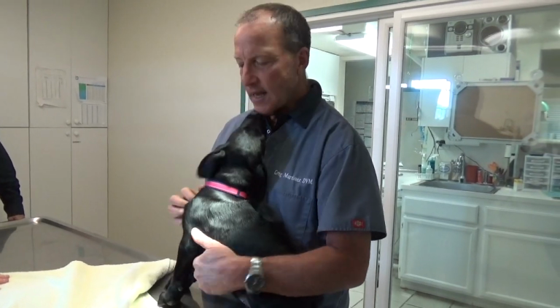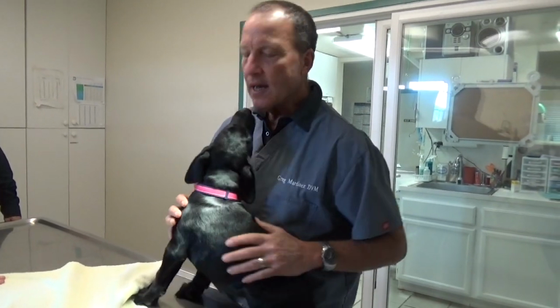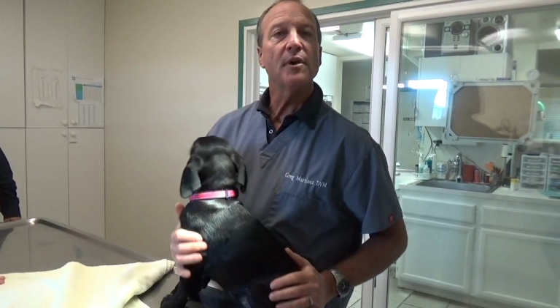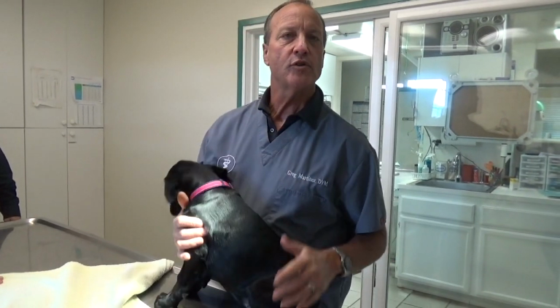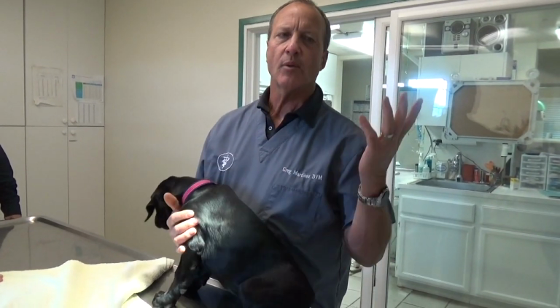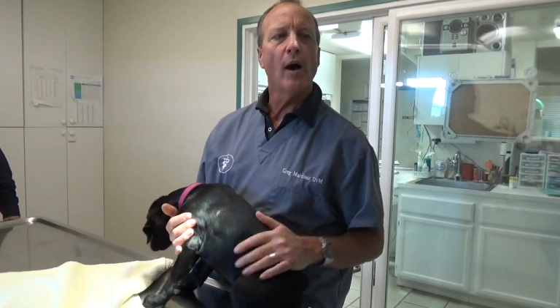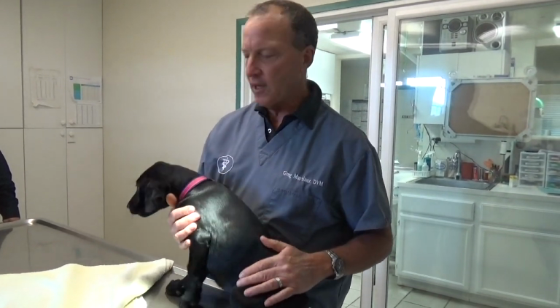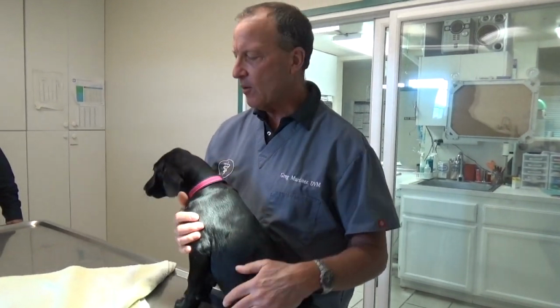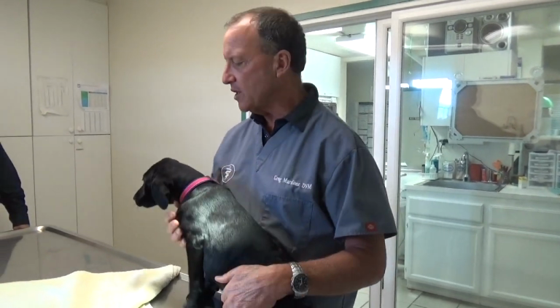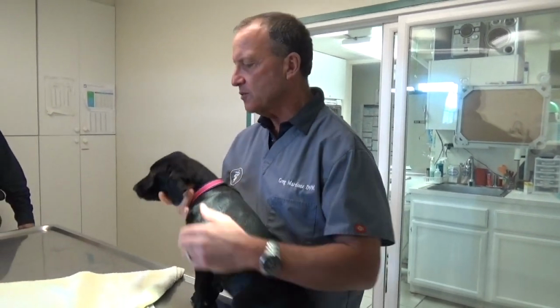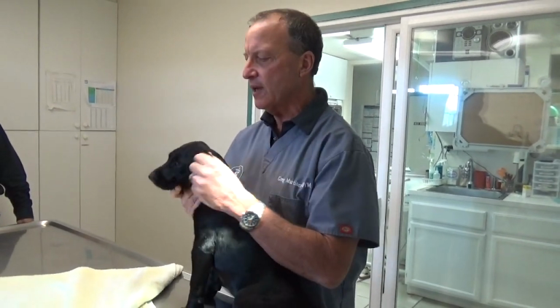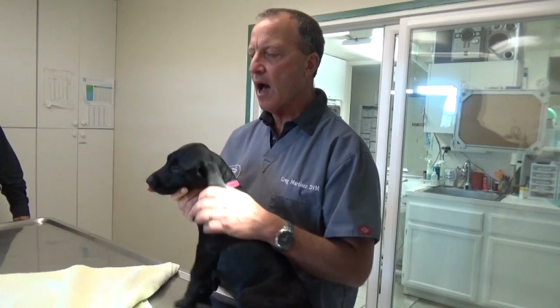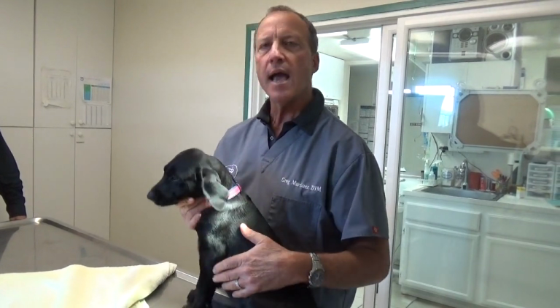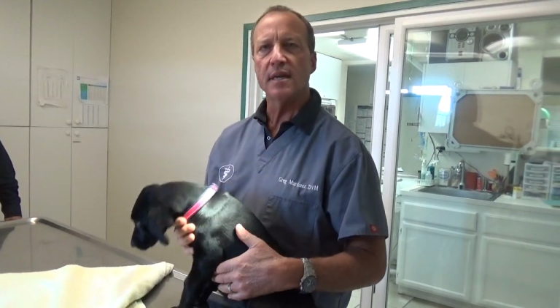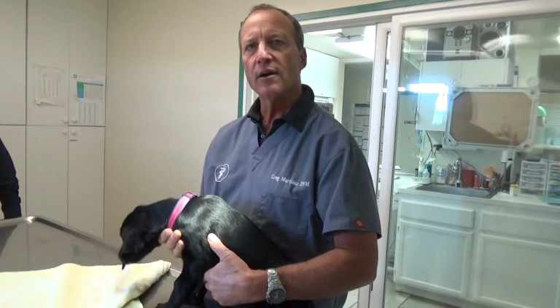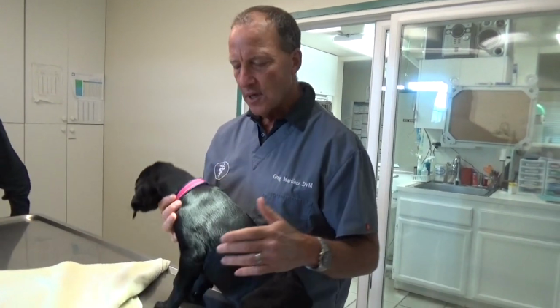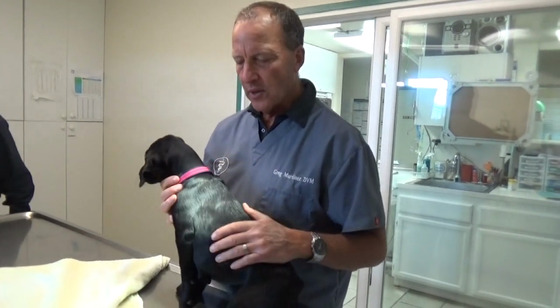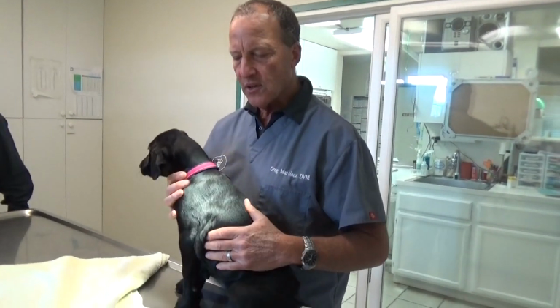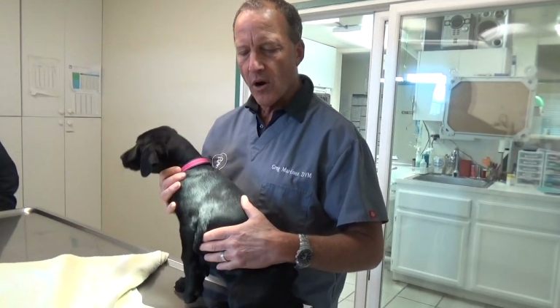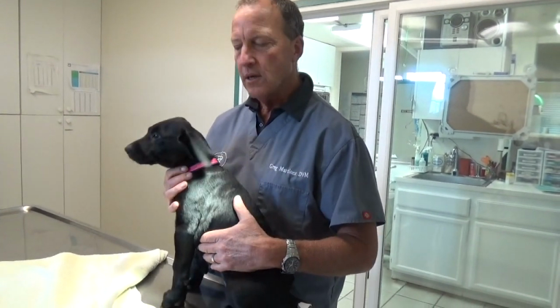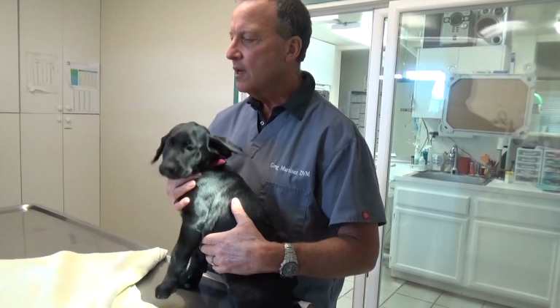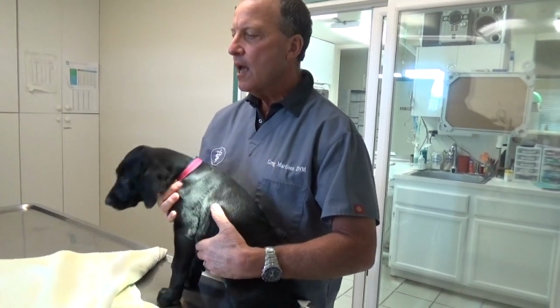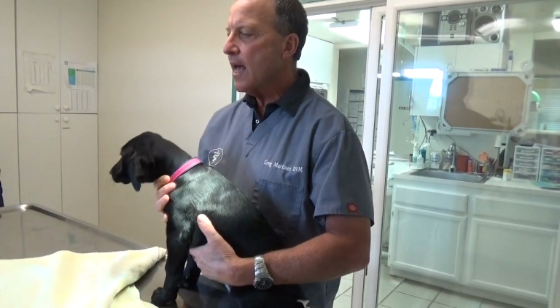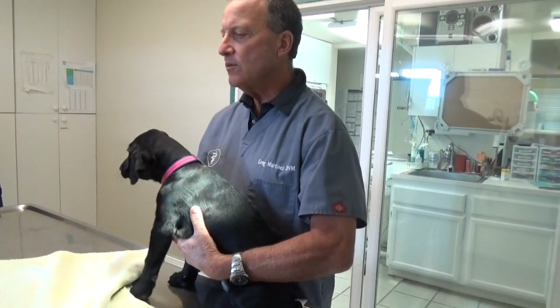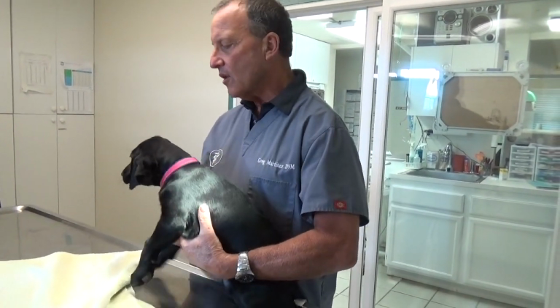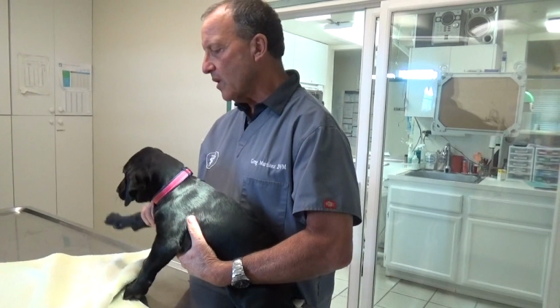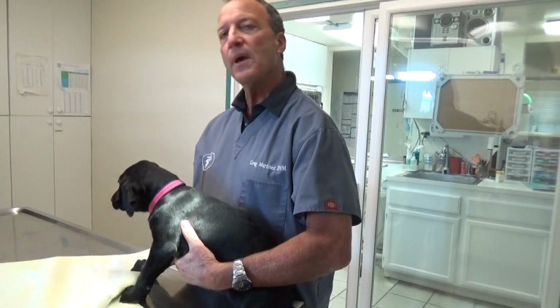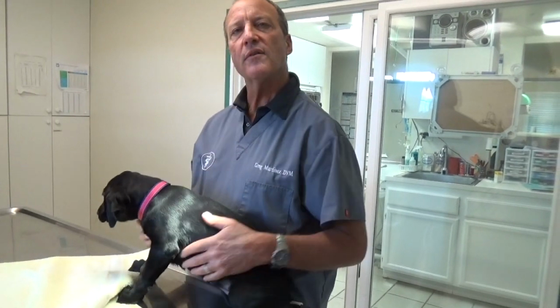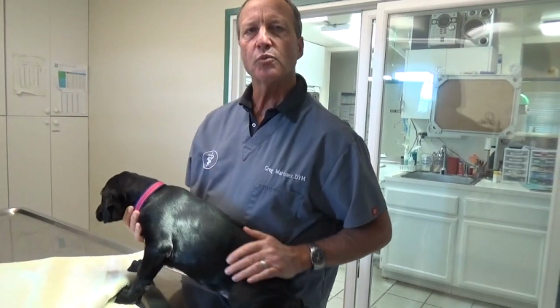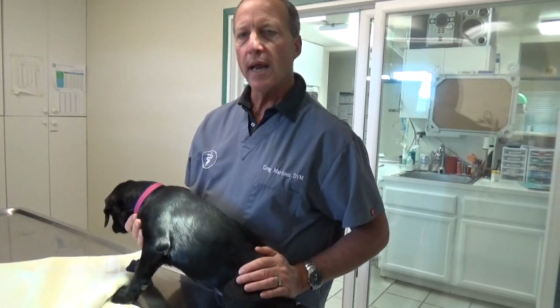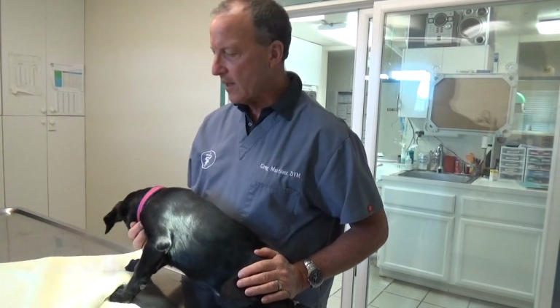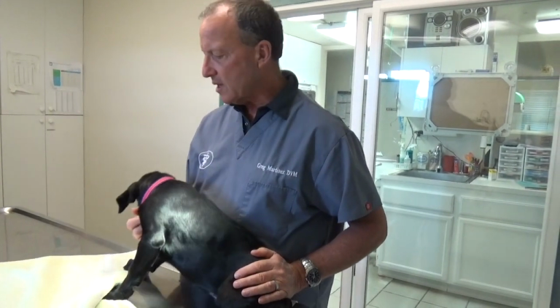Sadie came in for just a well puppy check. What we do is we look at the eyes and ears, we listen to the heart, and look at all the joints and make sure everything's working out like it should.